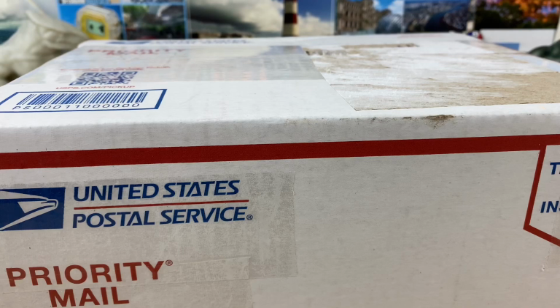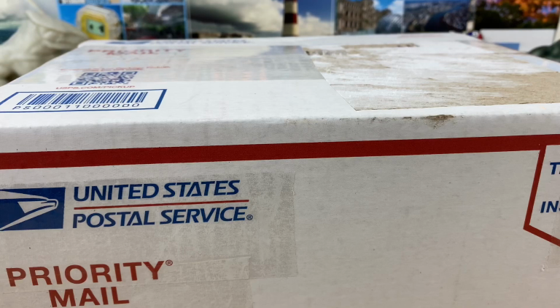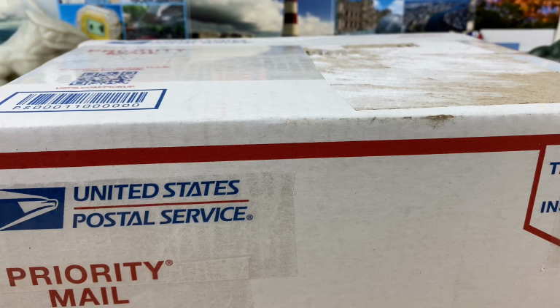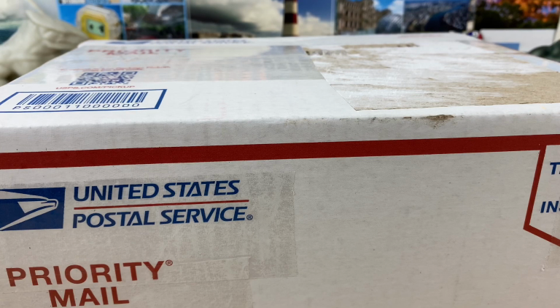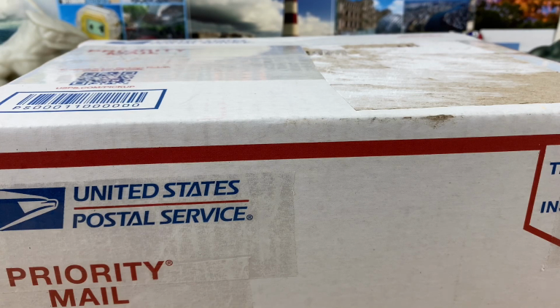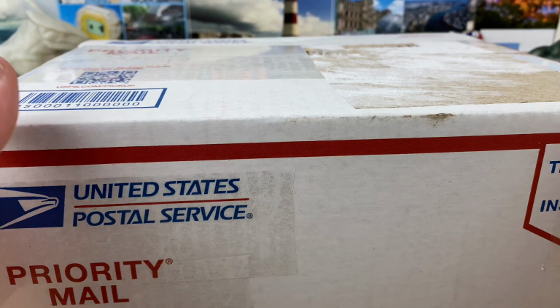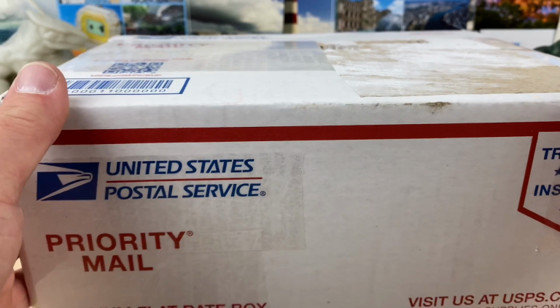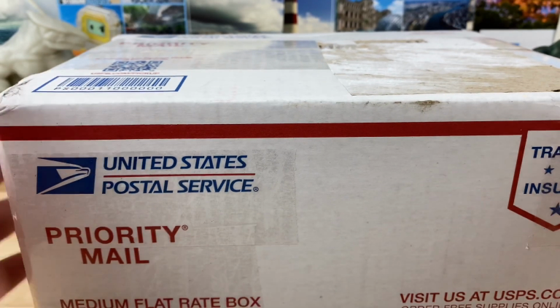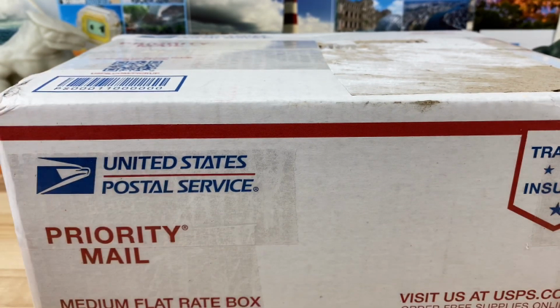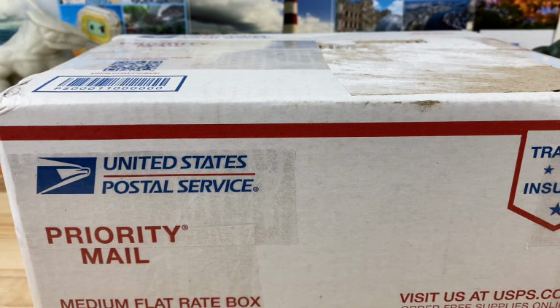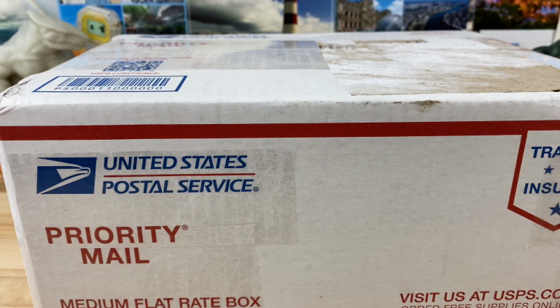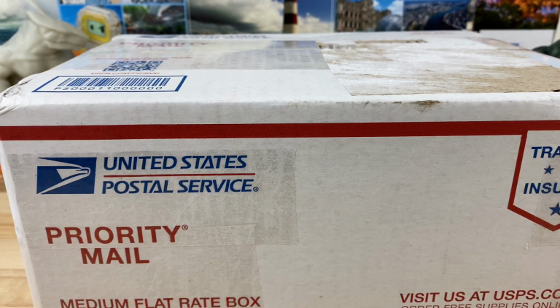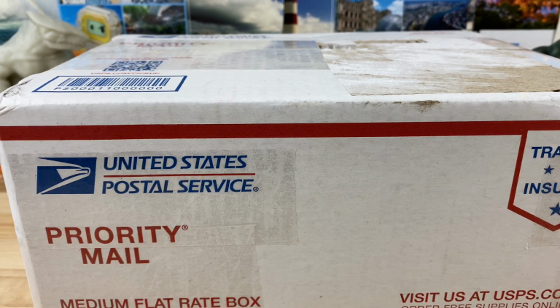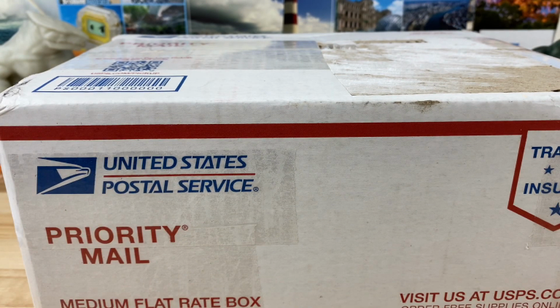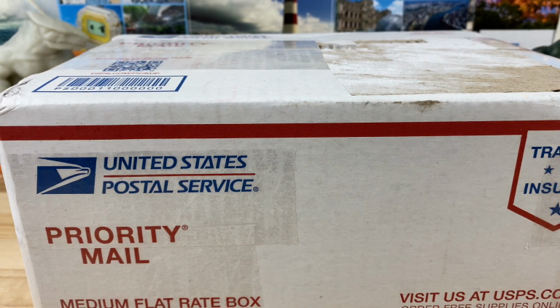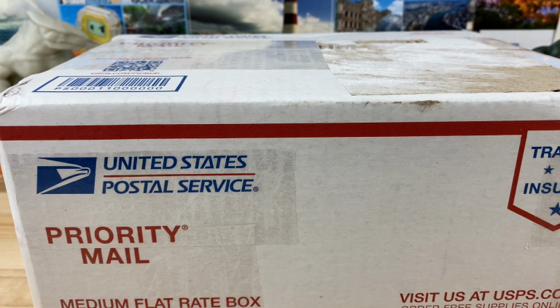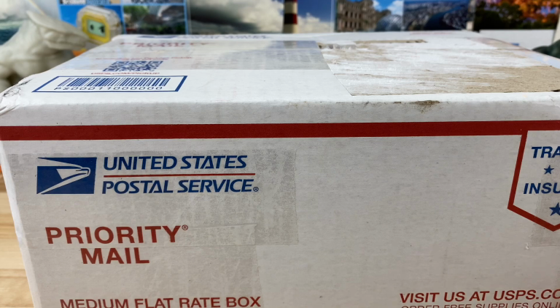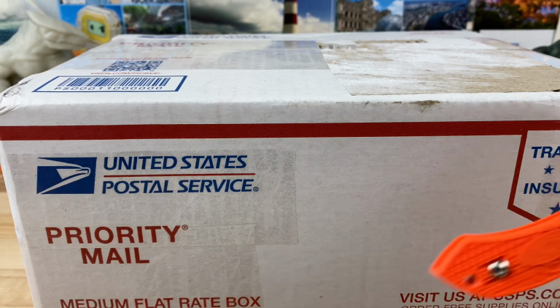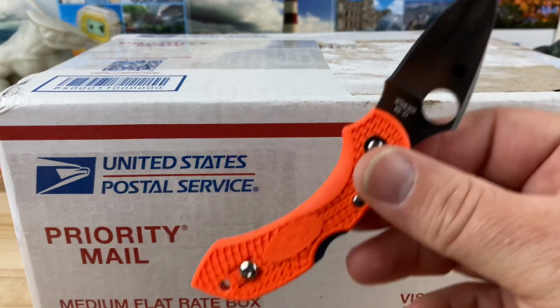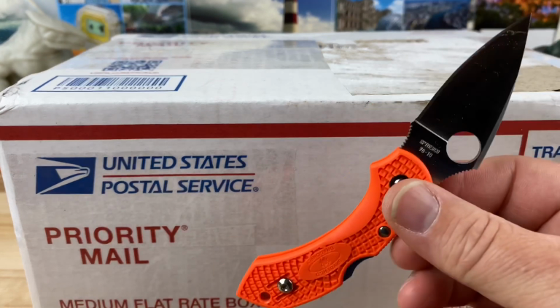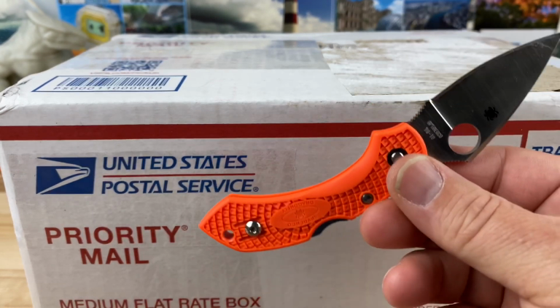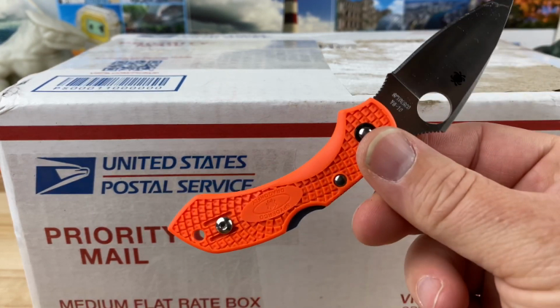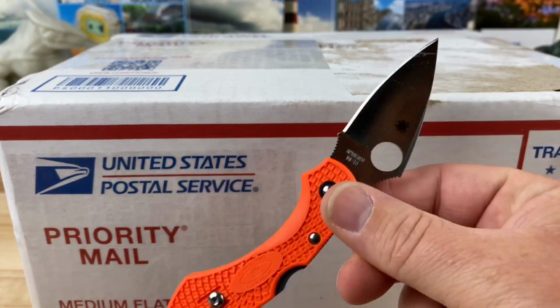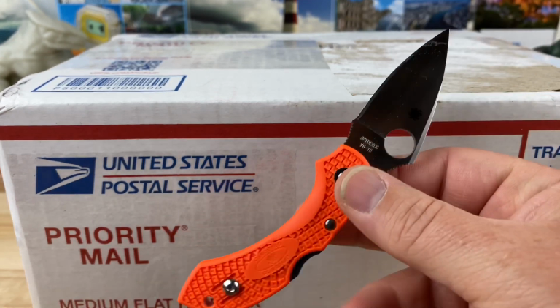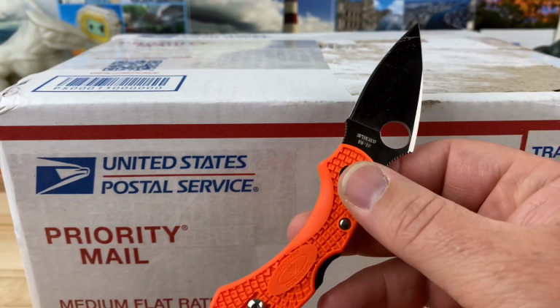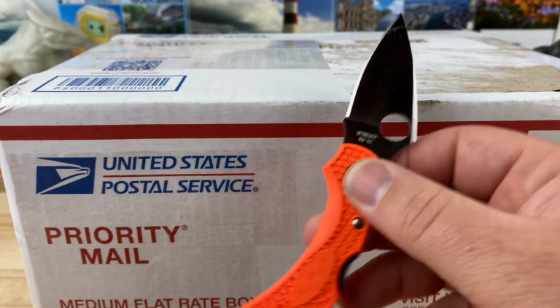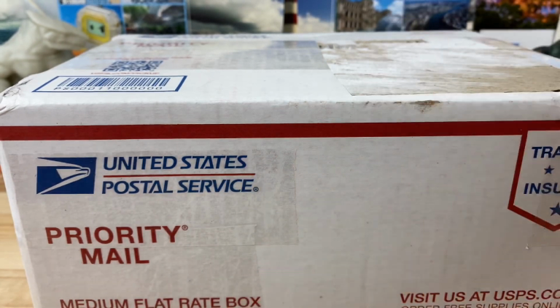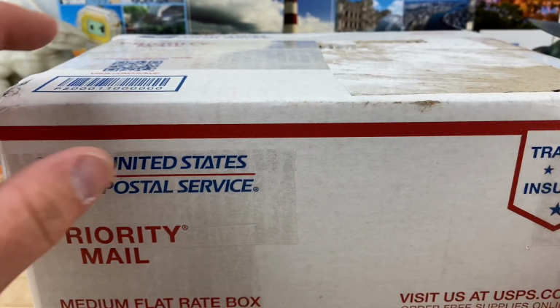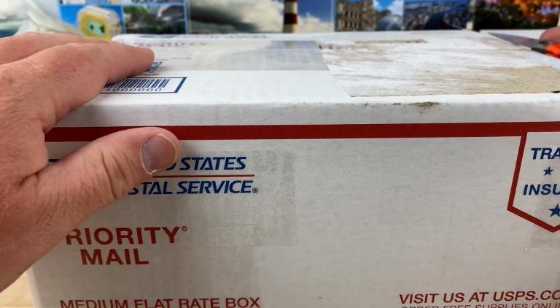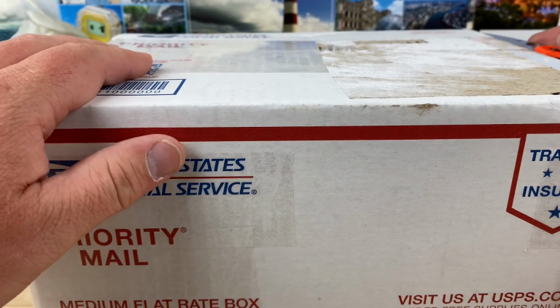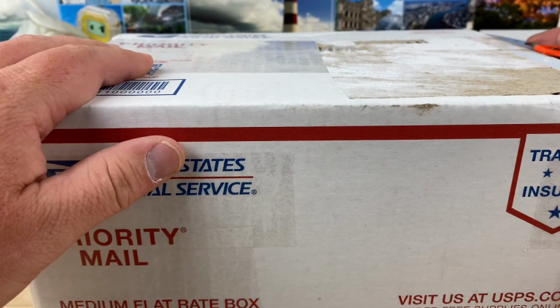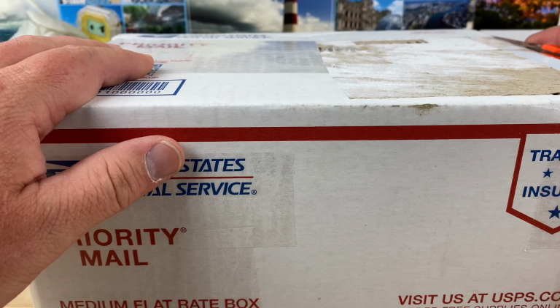All right guys, quick unboxing. My buddy Doug is back at it again. I'm sure you've heard me mention his name a few times, but he just sent over another box. I'm going to use this orange dragonfly to open it up.